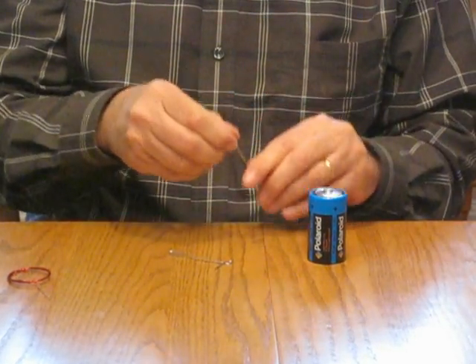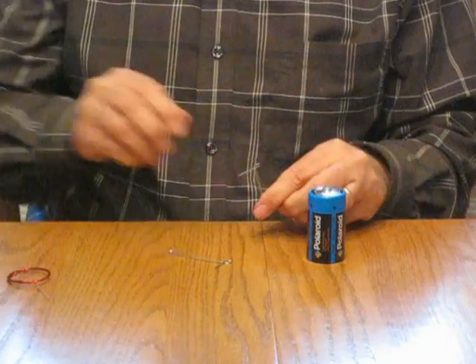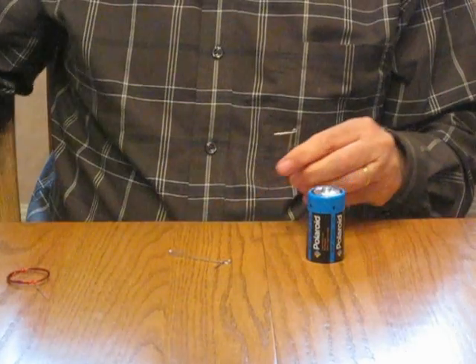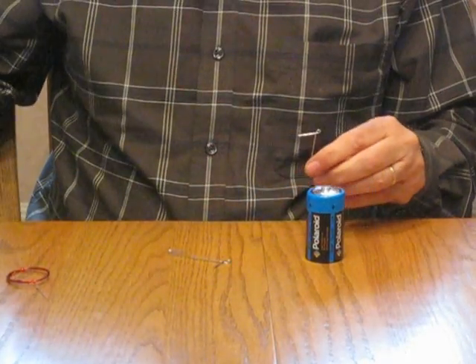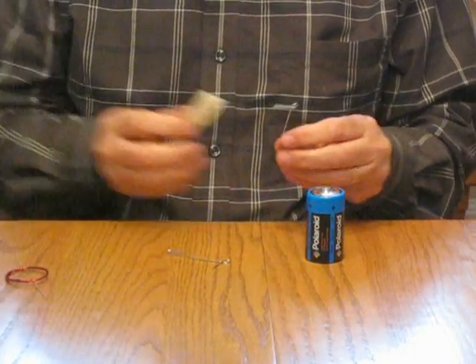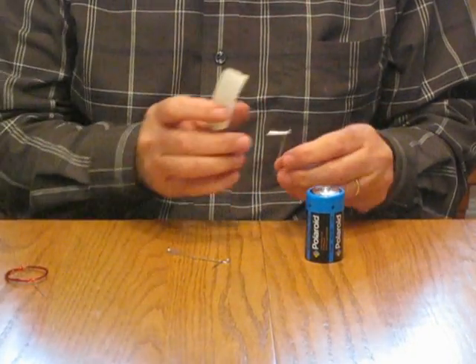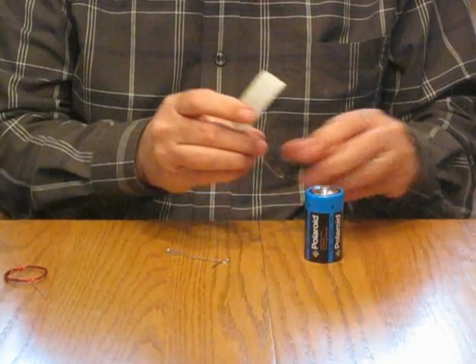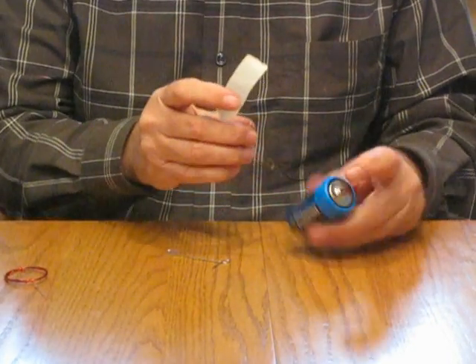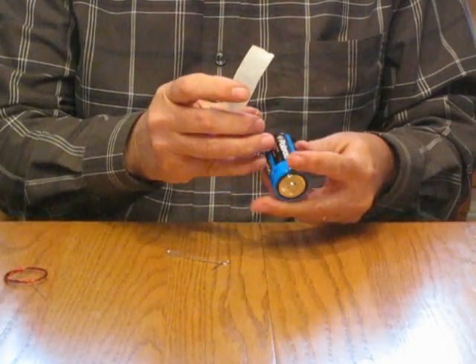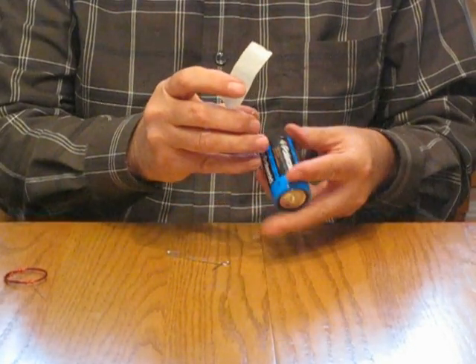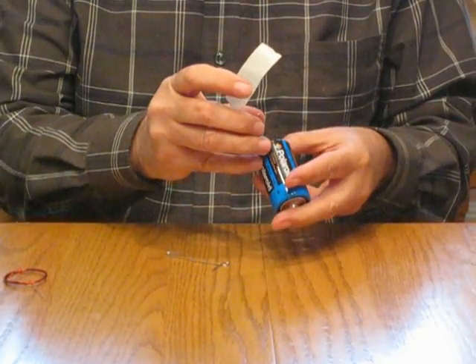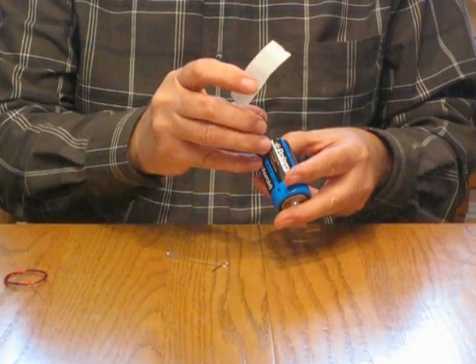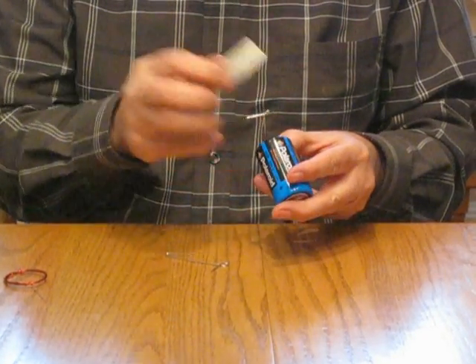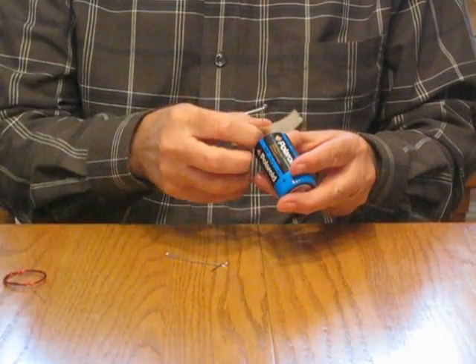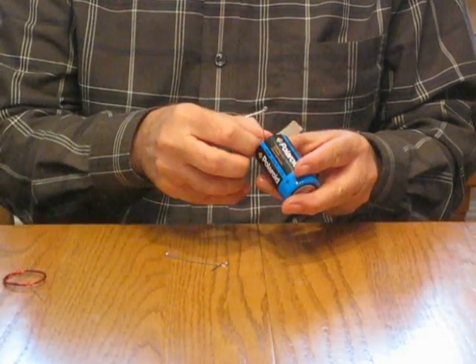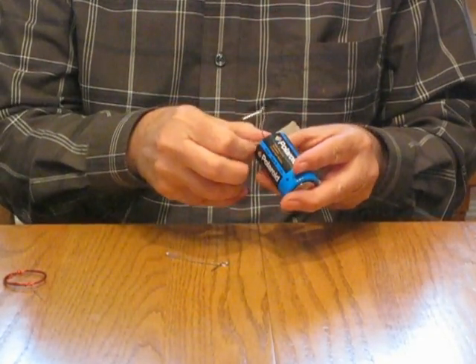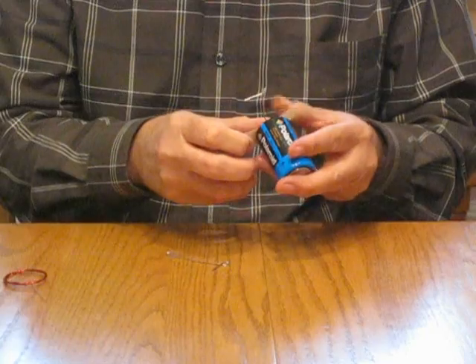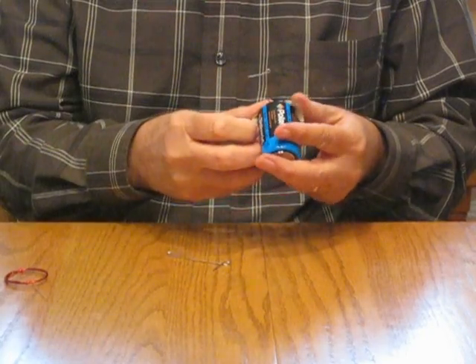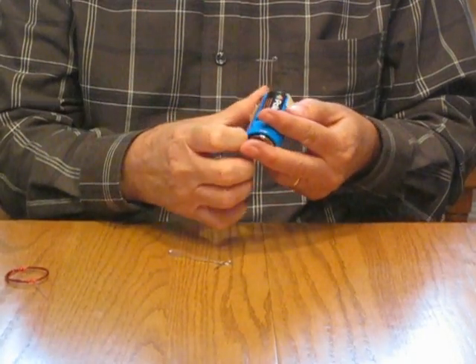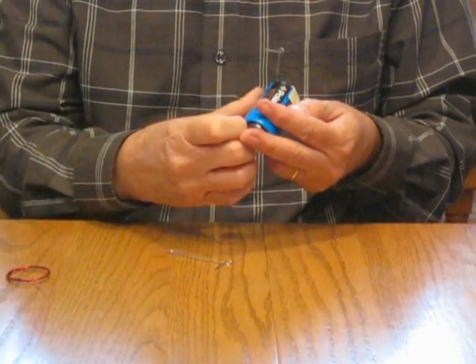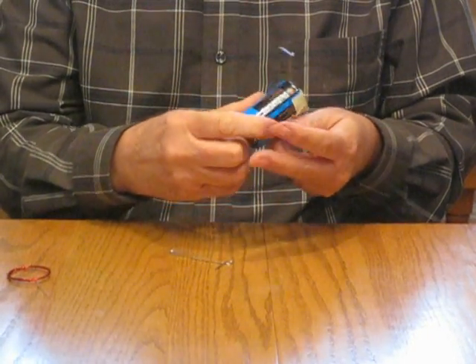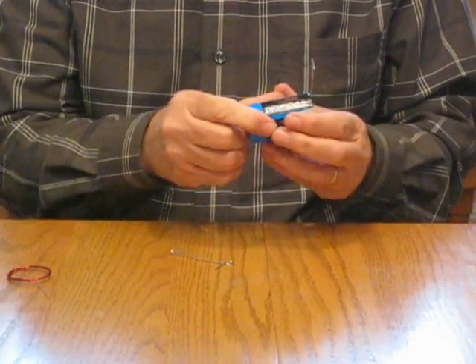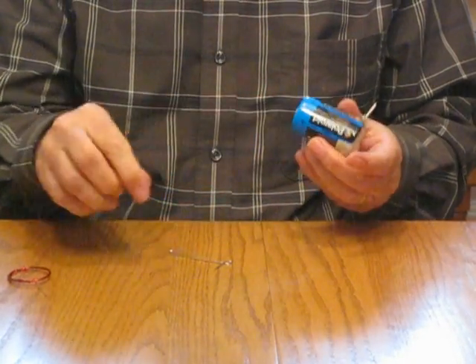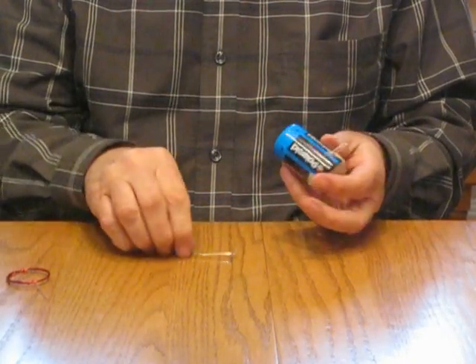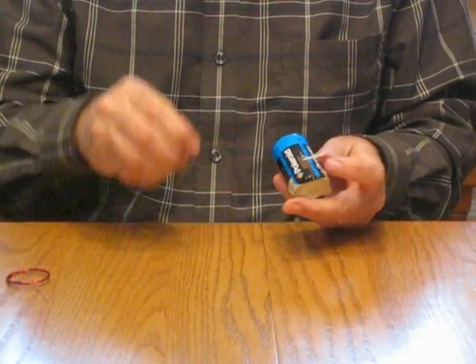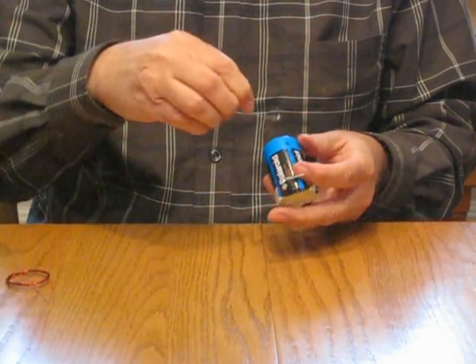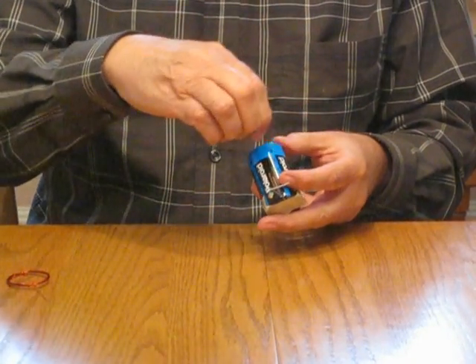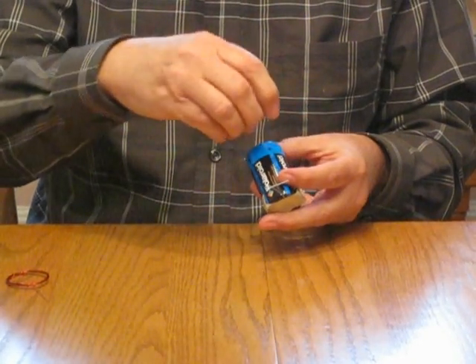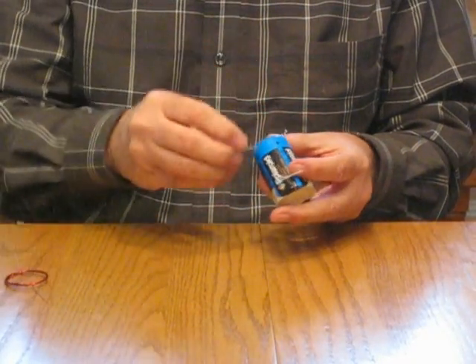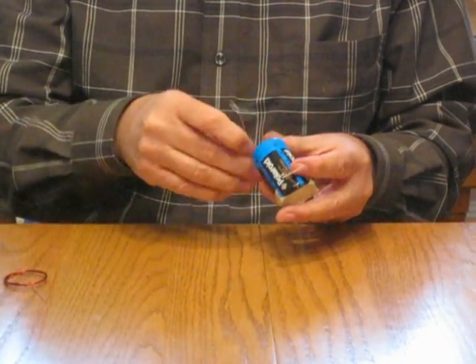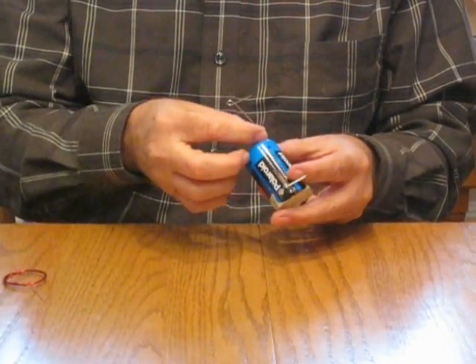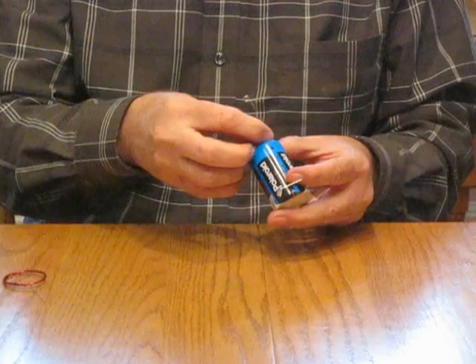Take some masking tape and tape these onto the battery, one on each end.